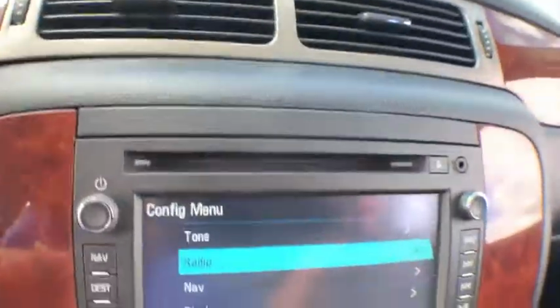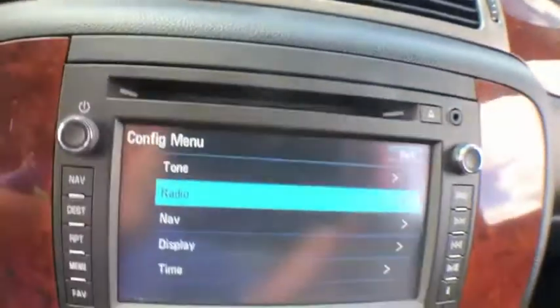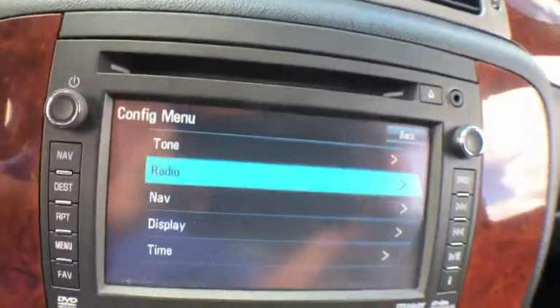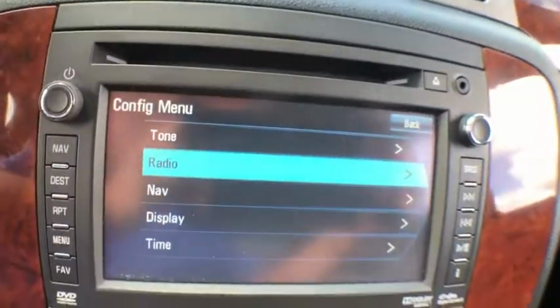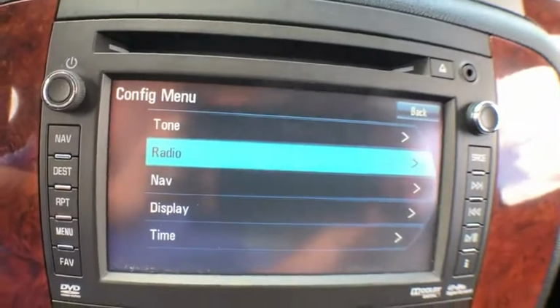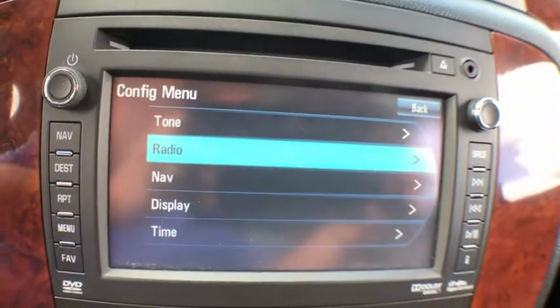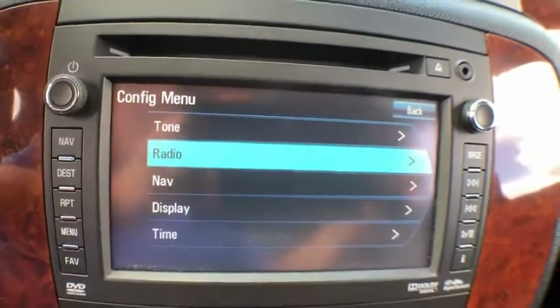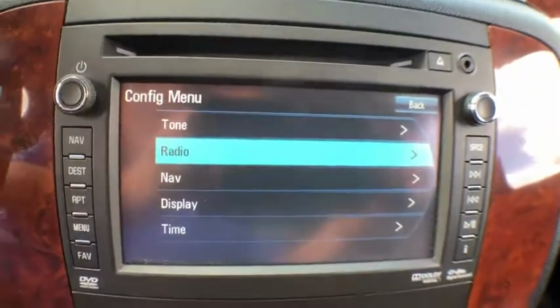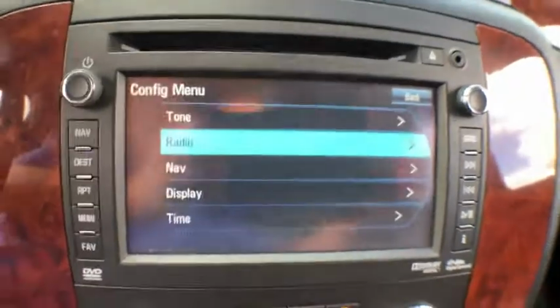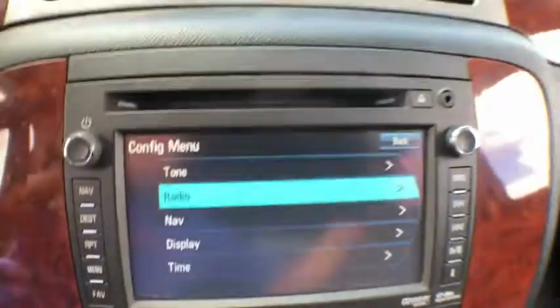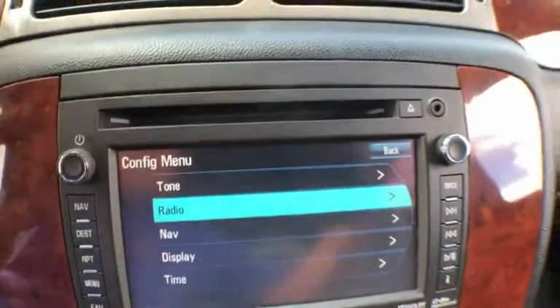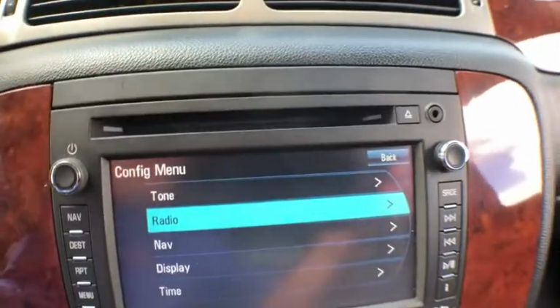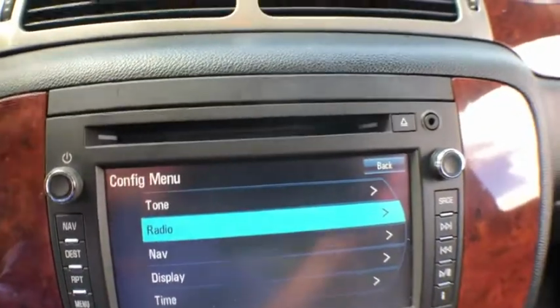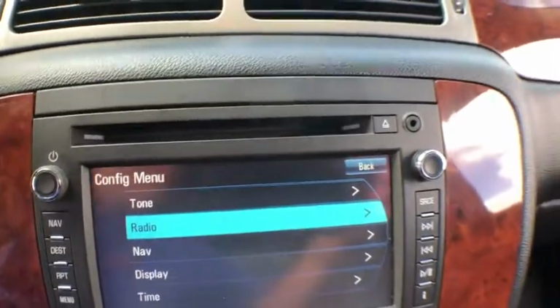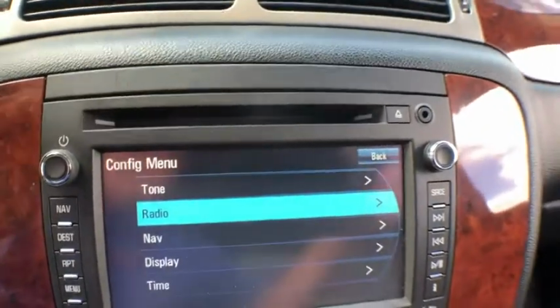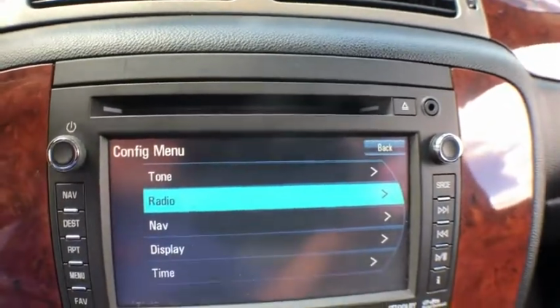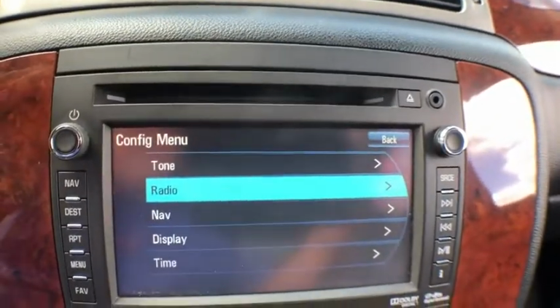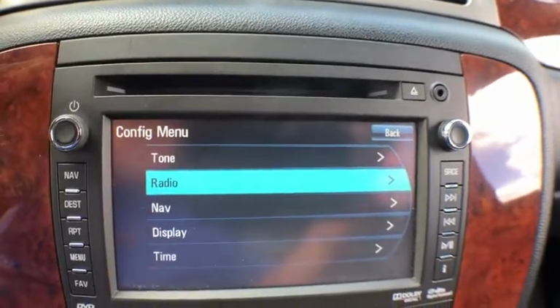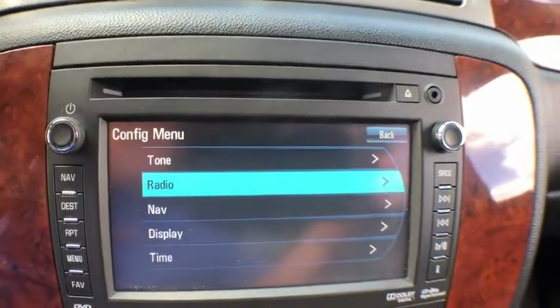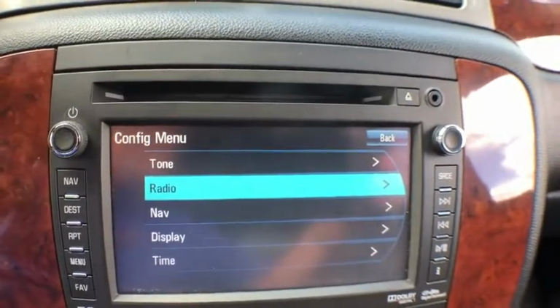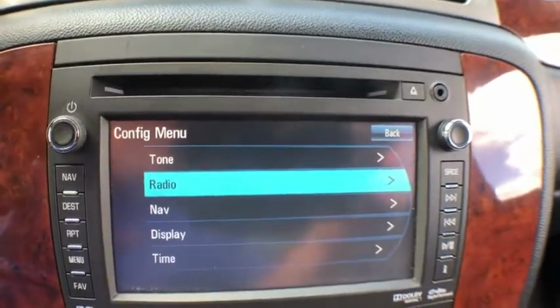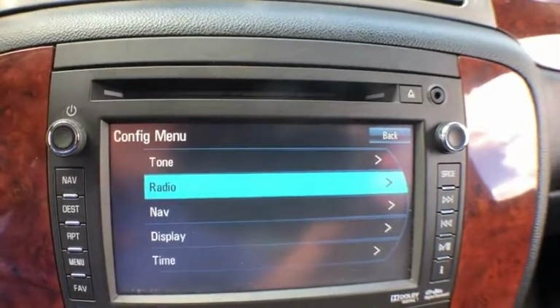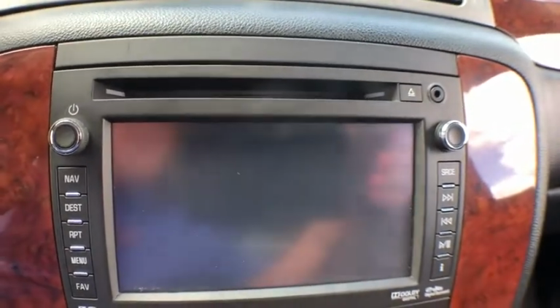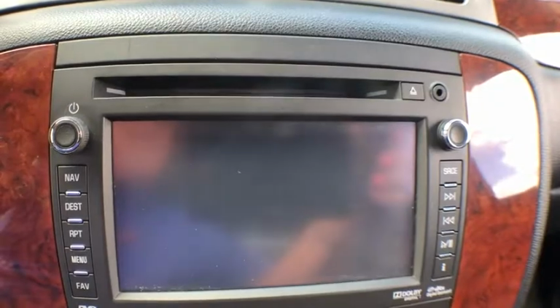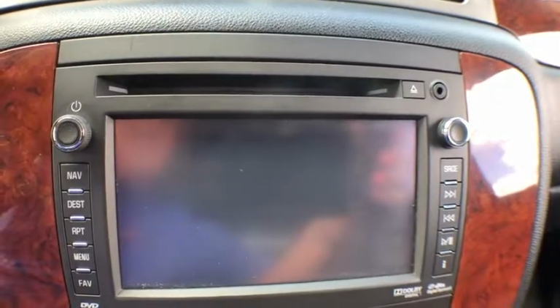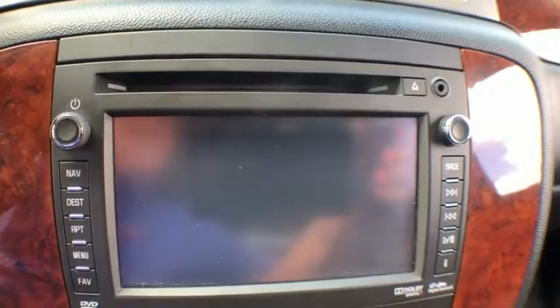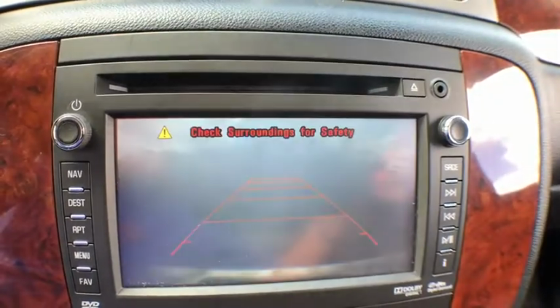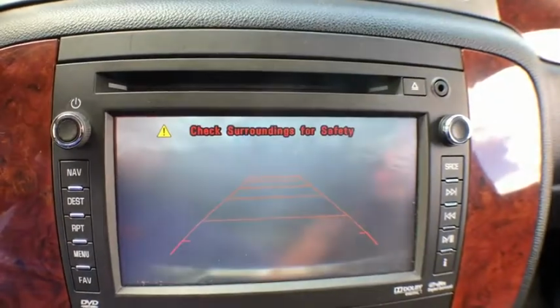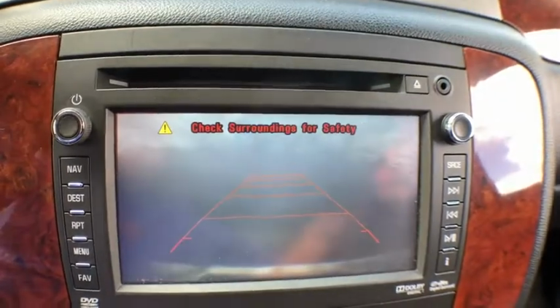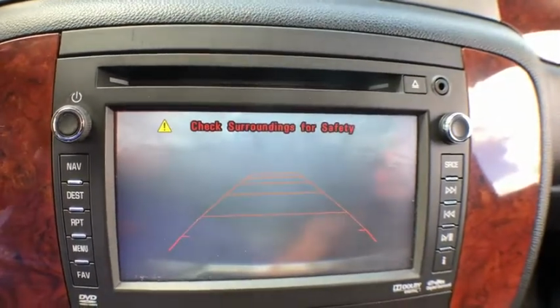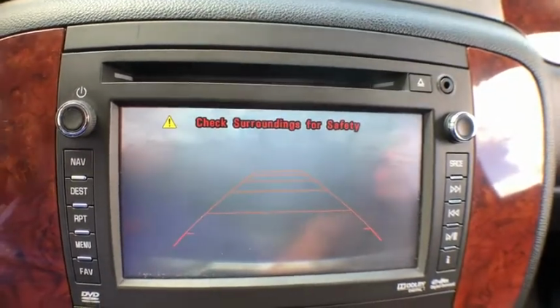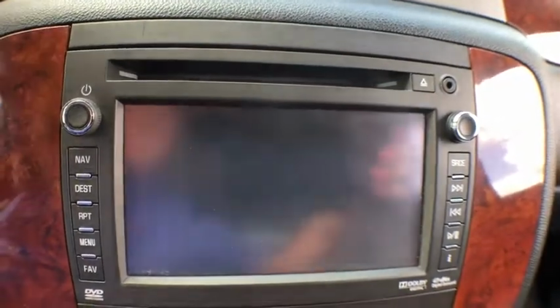Fog lights, power windows, heated steering wheel, electronic stability control, rear window defroster, trip computer, USB connection.